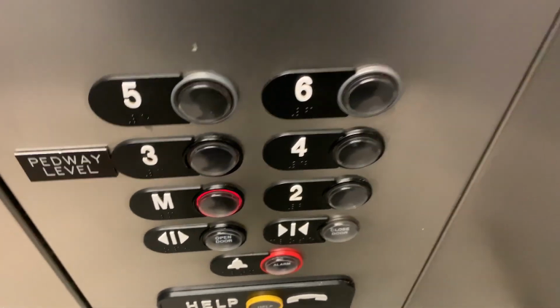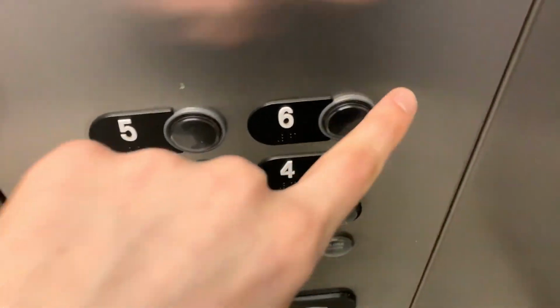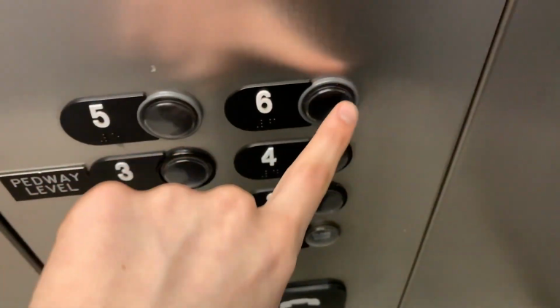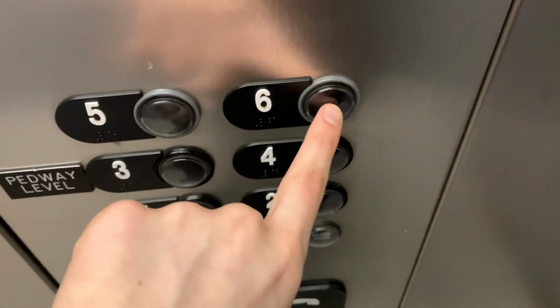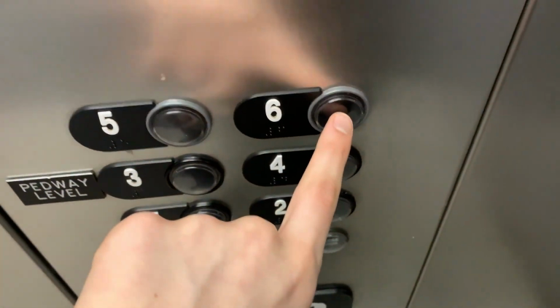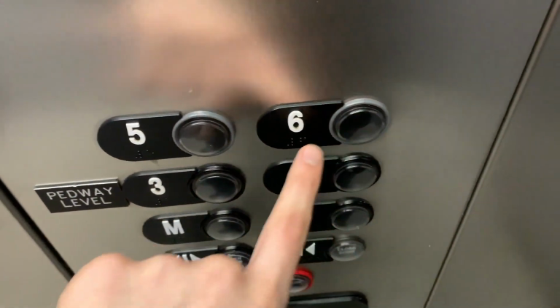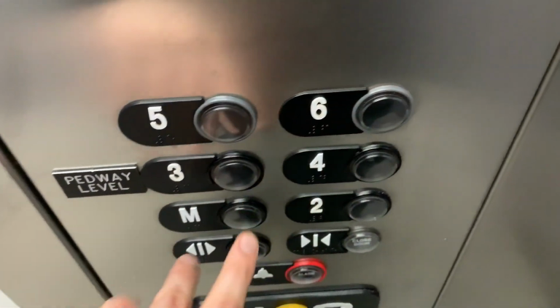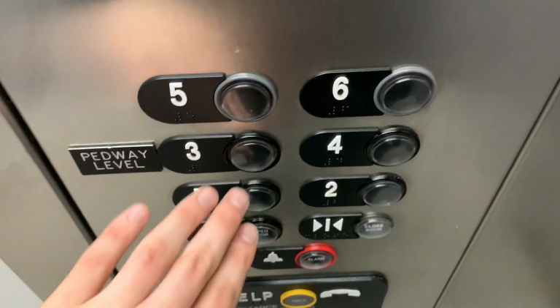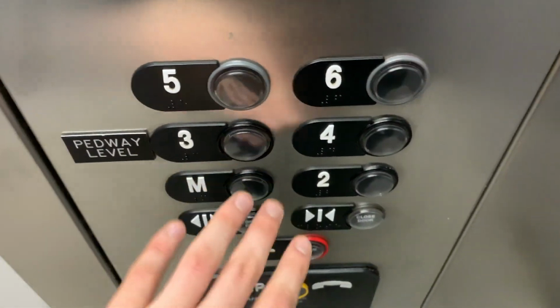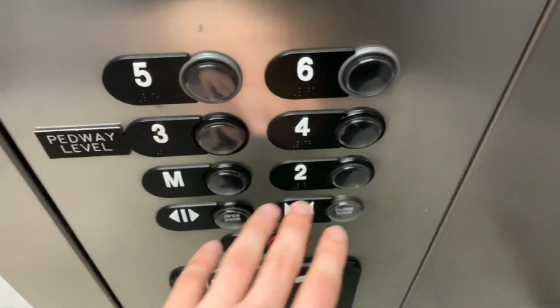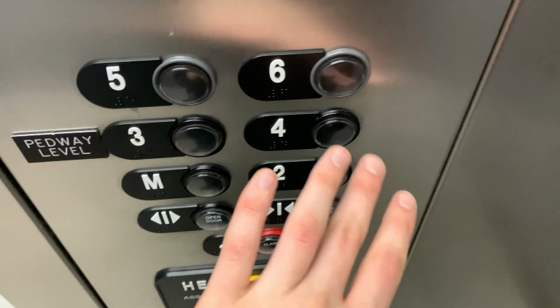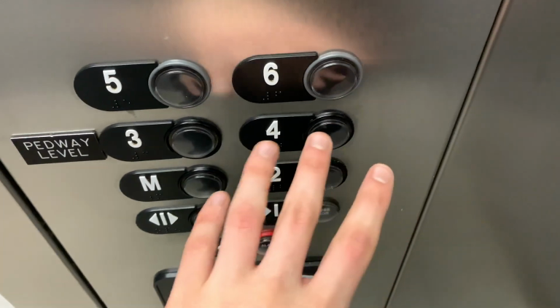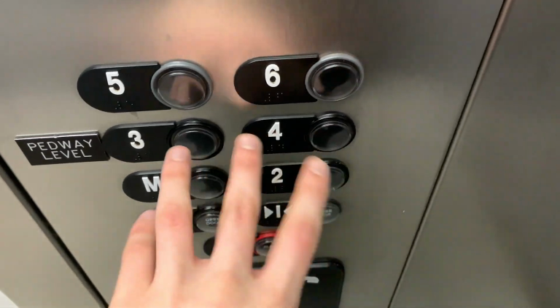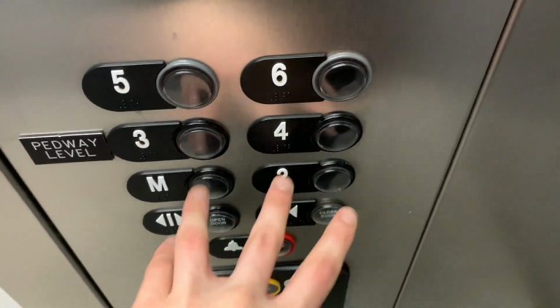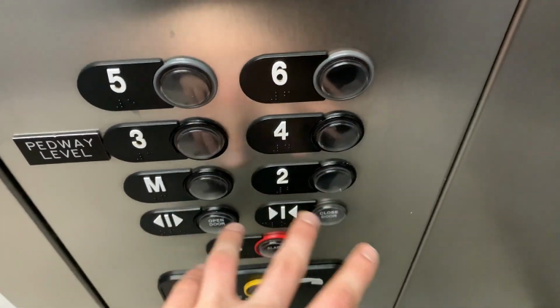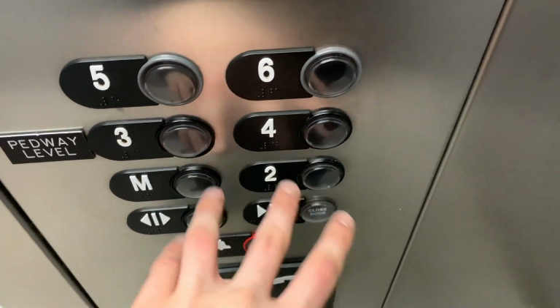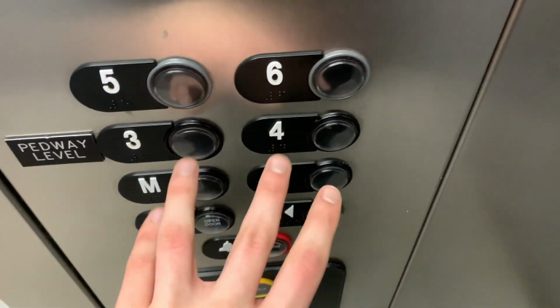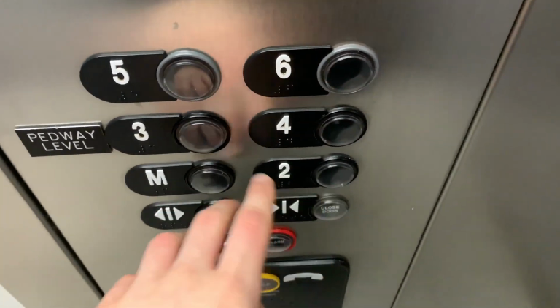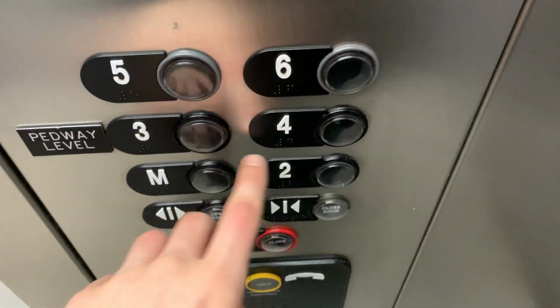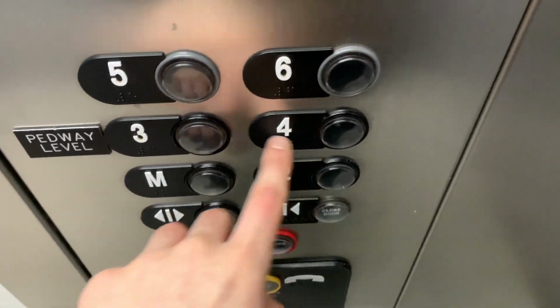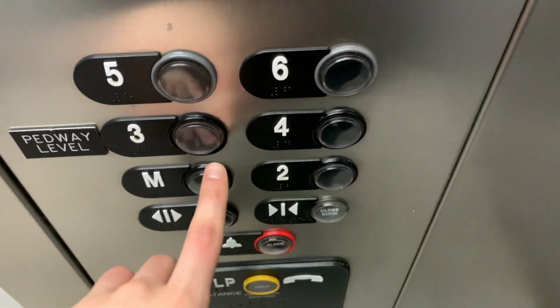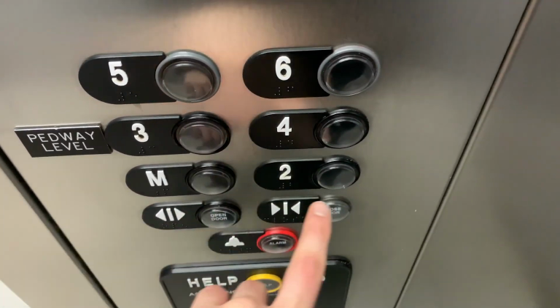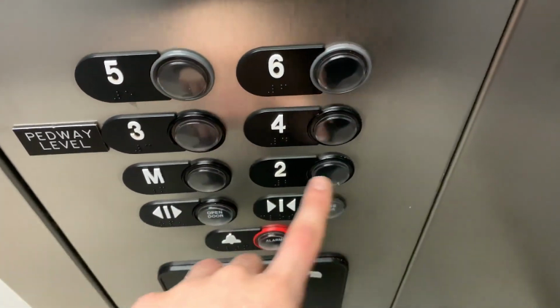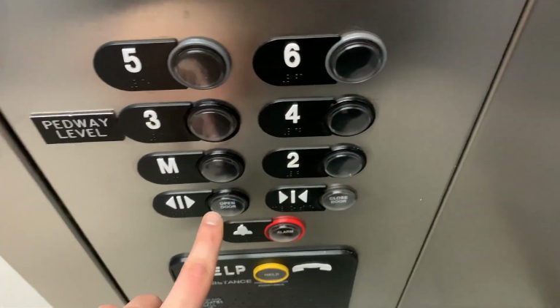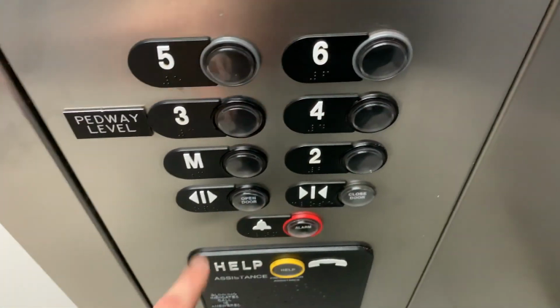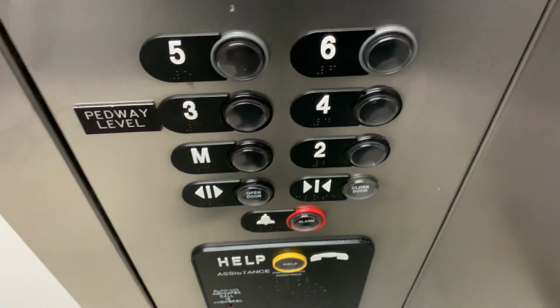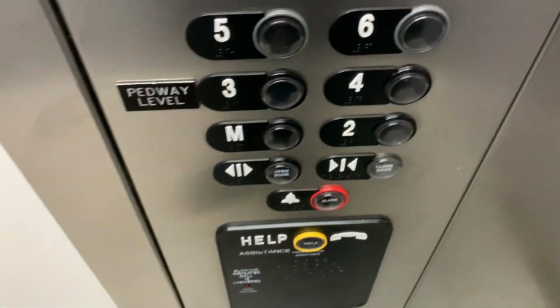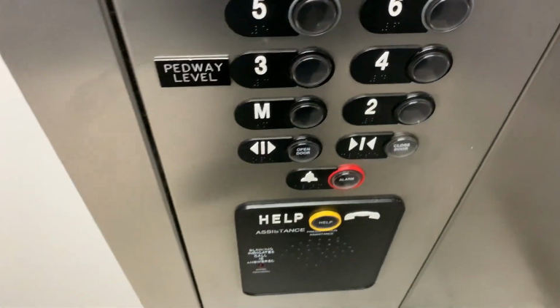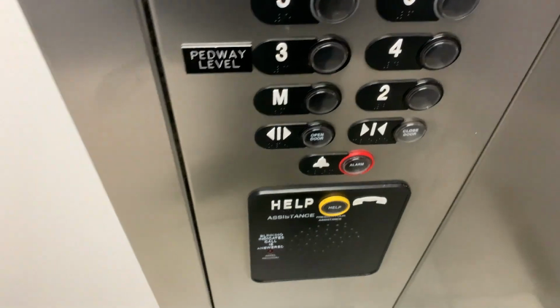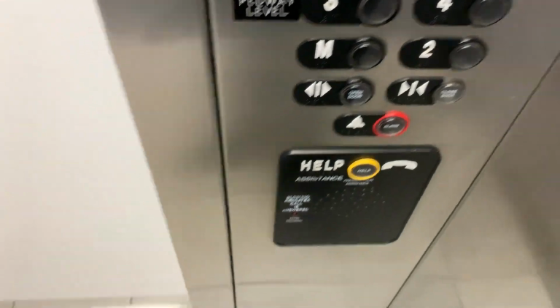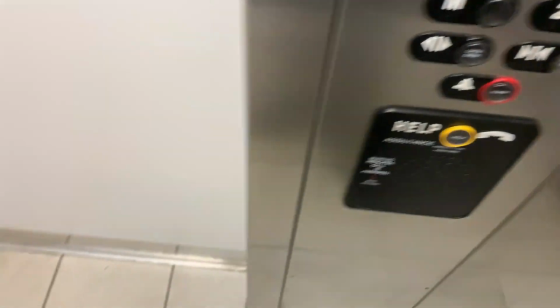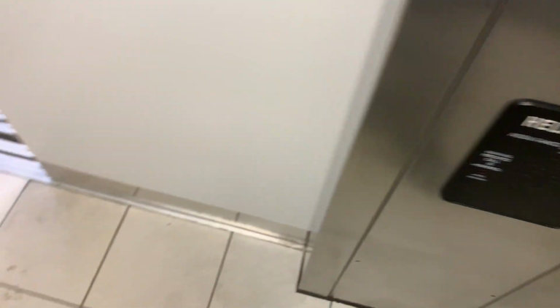That is an original Aurora button while all of these have been replaced — like 4, 3, 2, and M. All those buttons have been replaced.